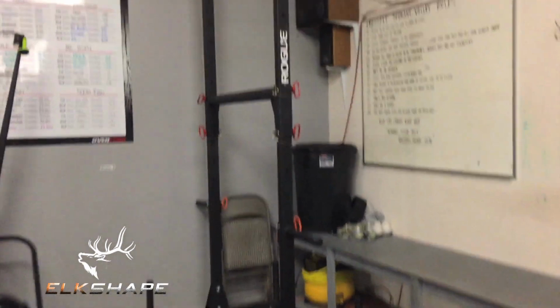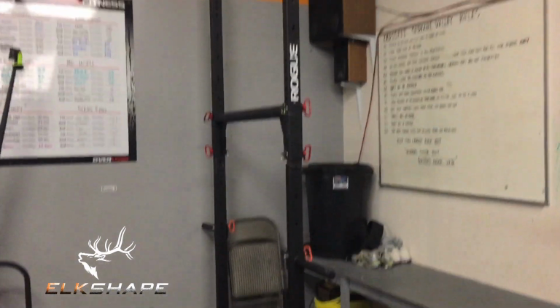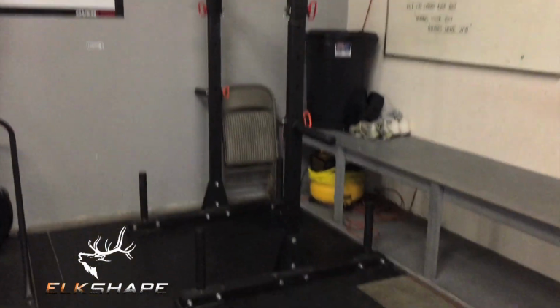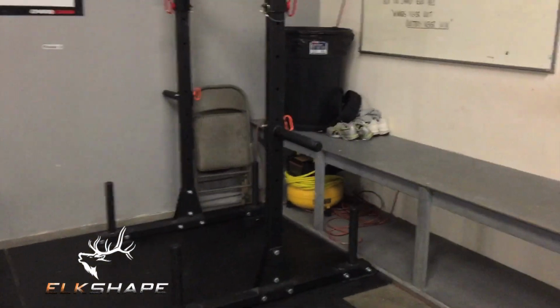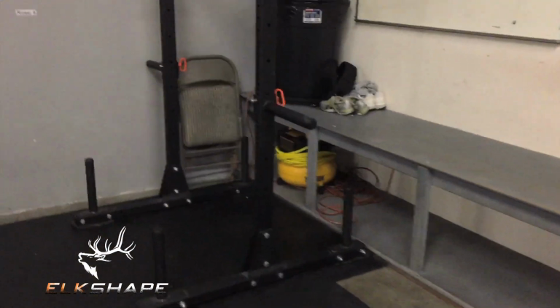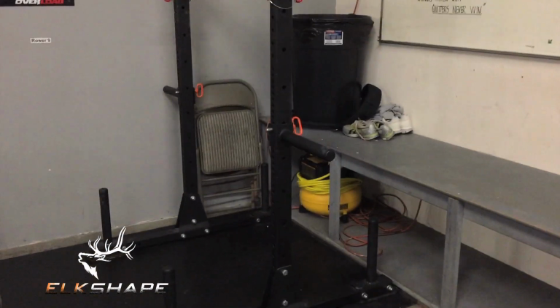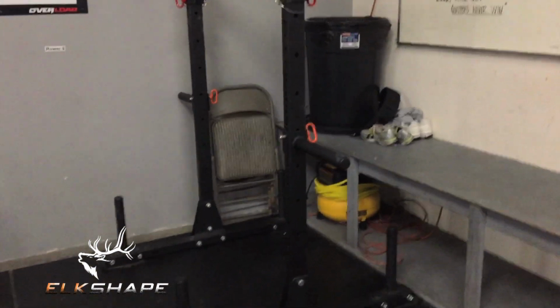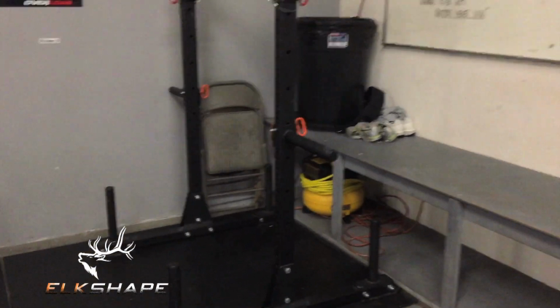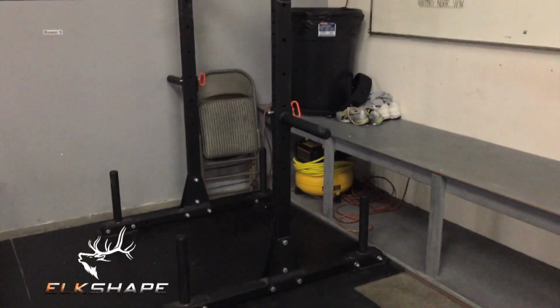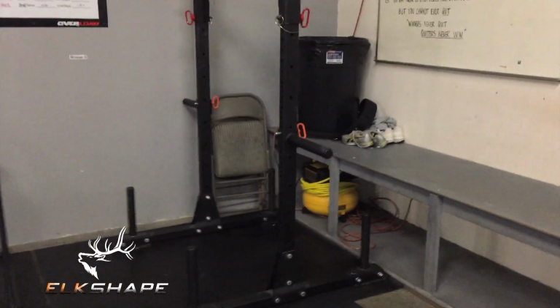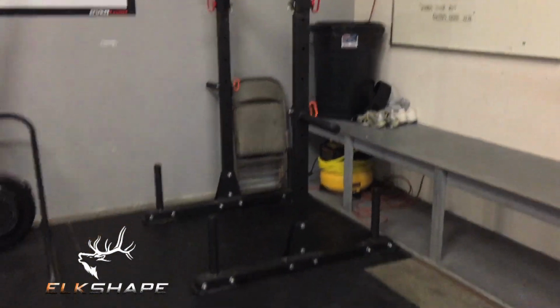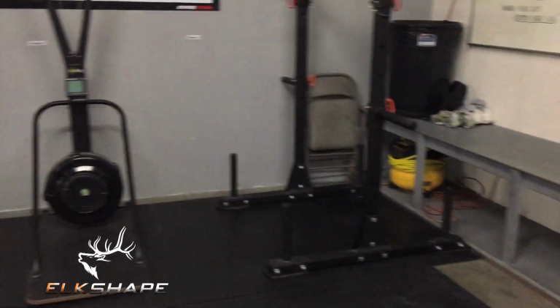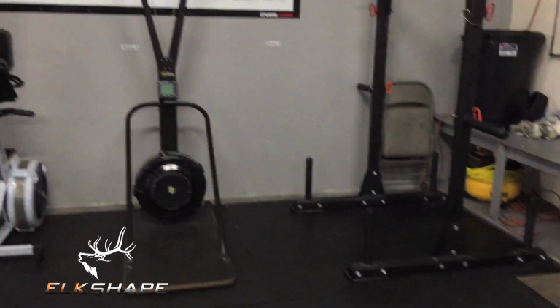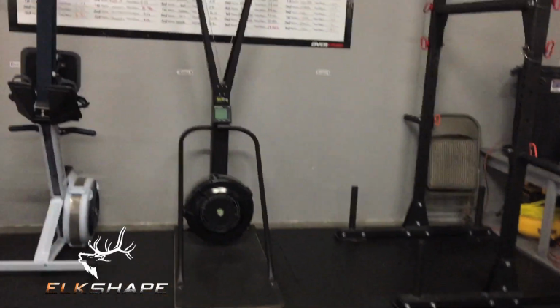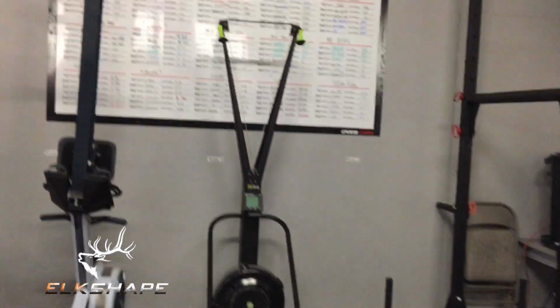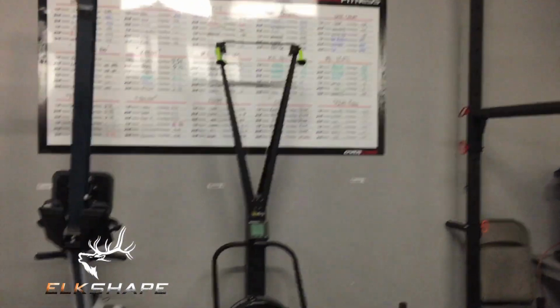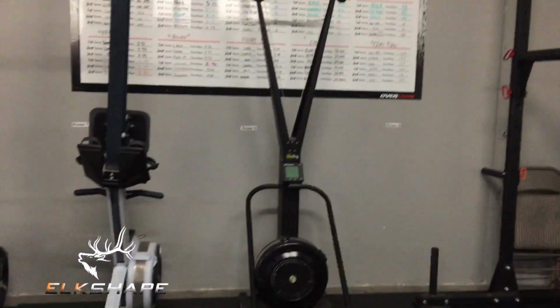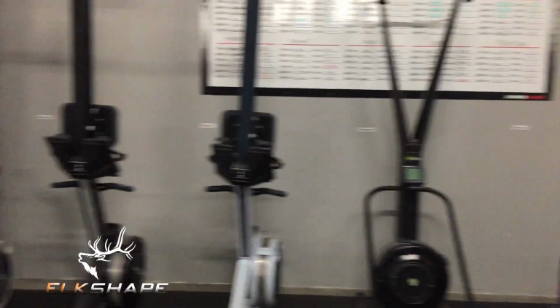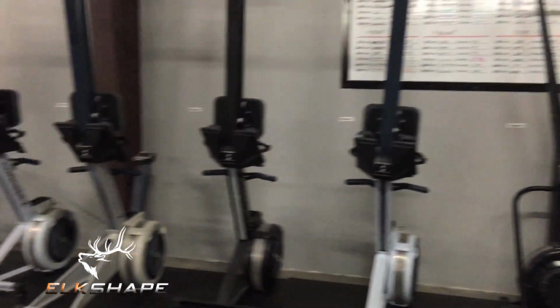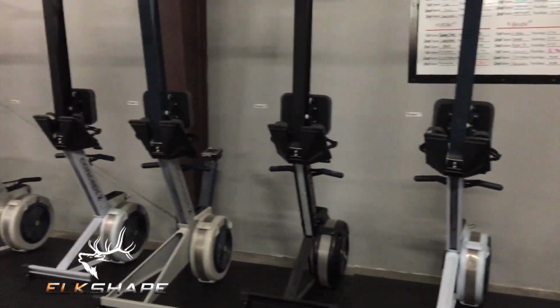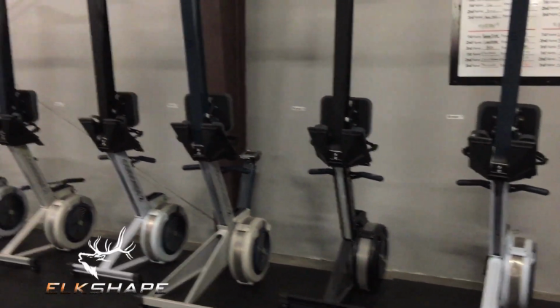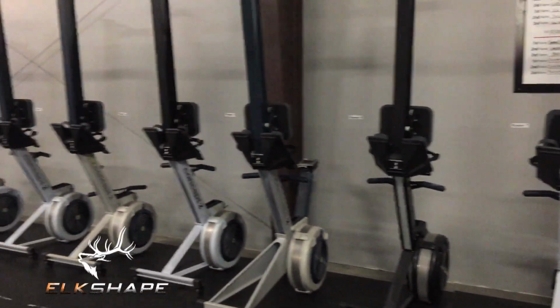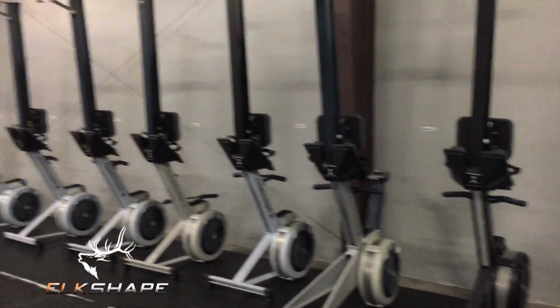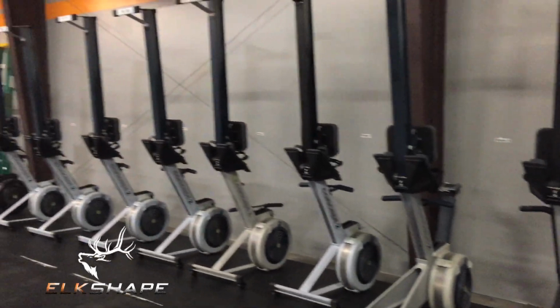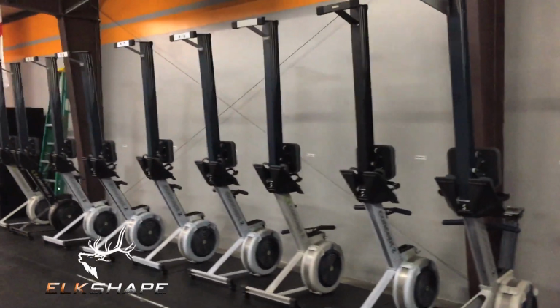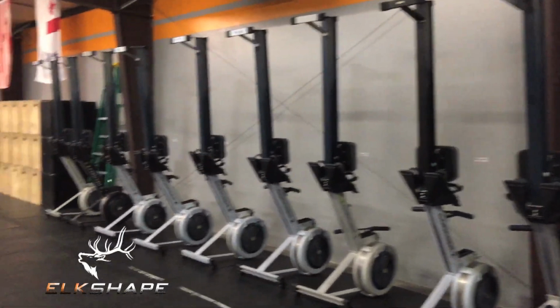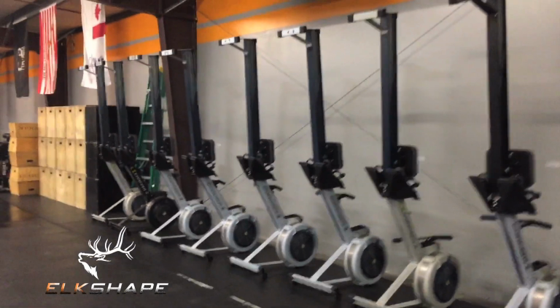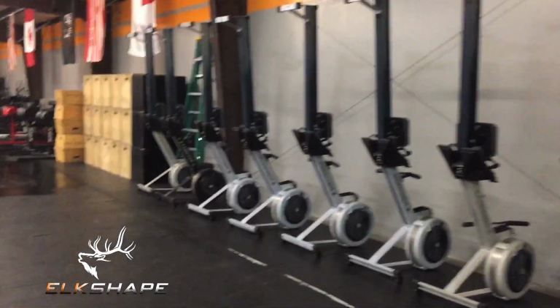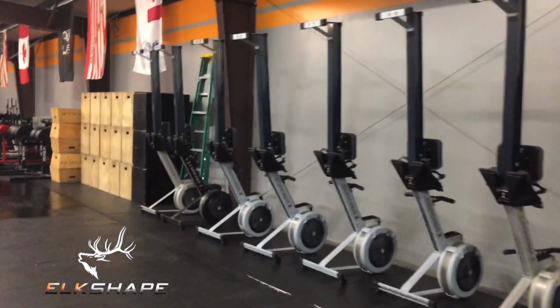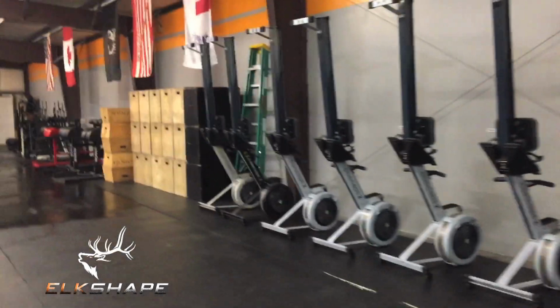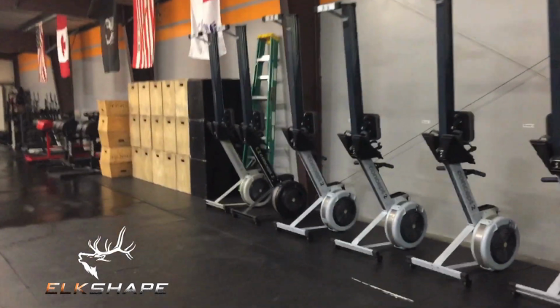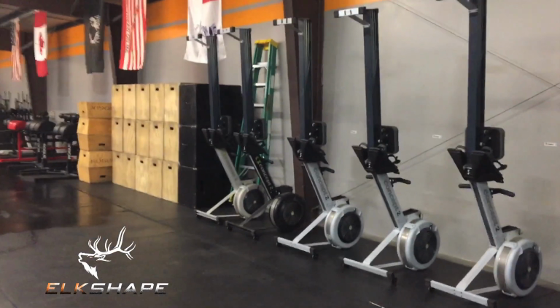We have the Rogue yoke — we only have one; it doesn't get used as often as you'd think, but it's awesome for overhead work or just carrying heavy weight on your back. Then a Concept2 skier, and 11 Concept2 rowers down here.